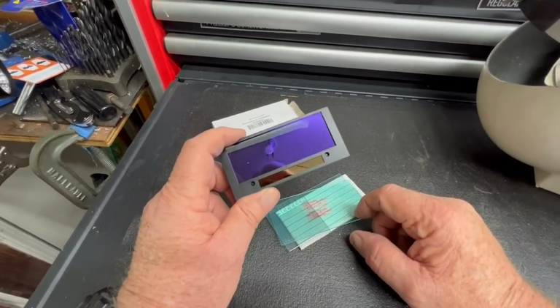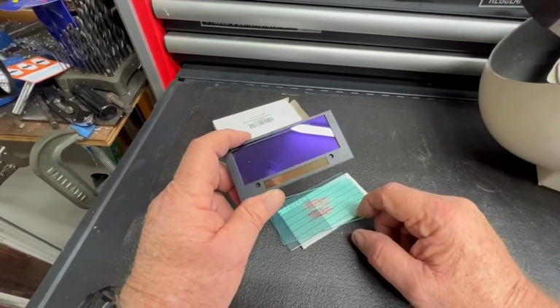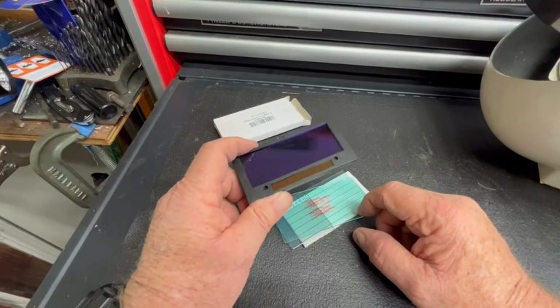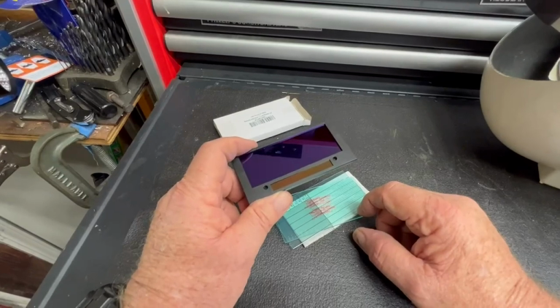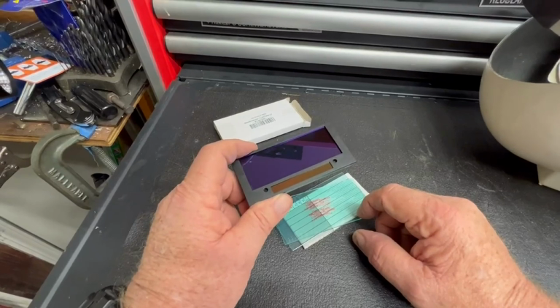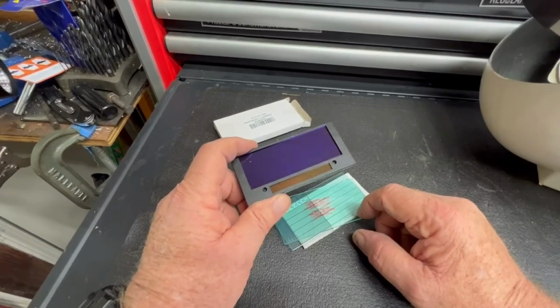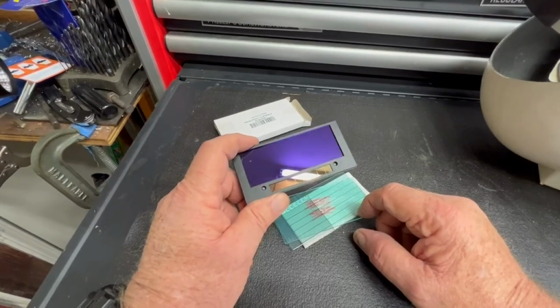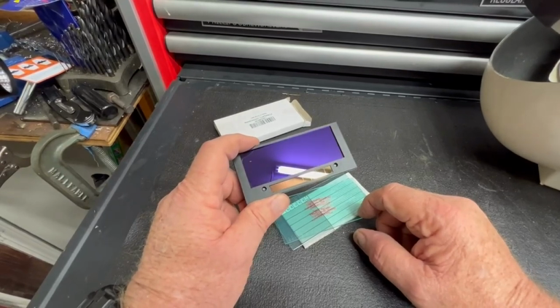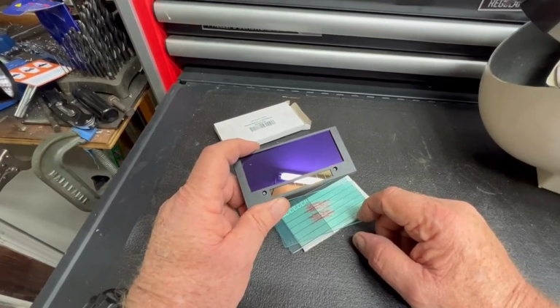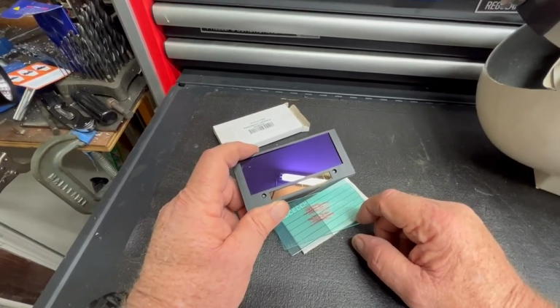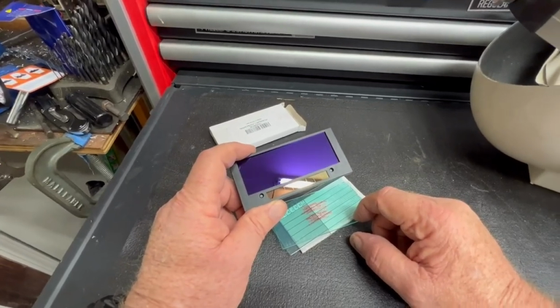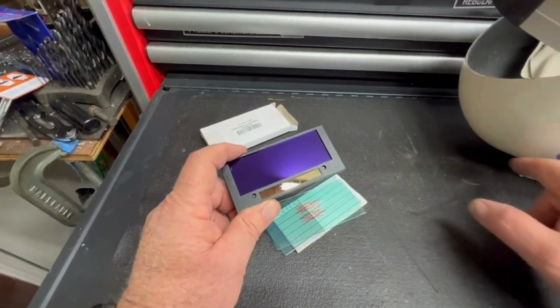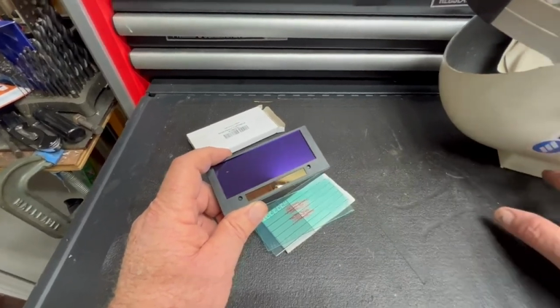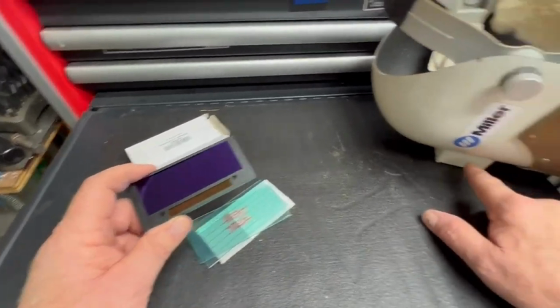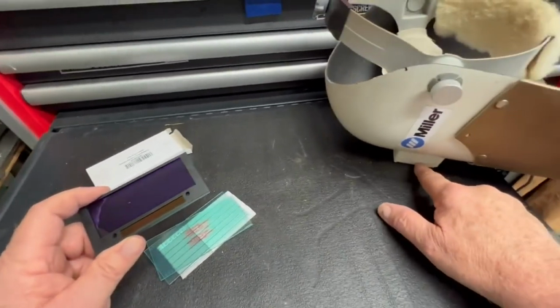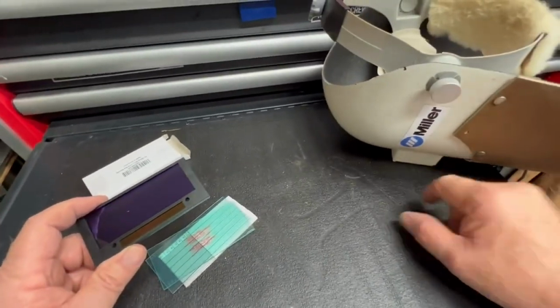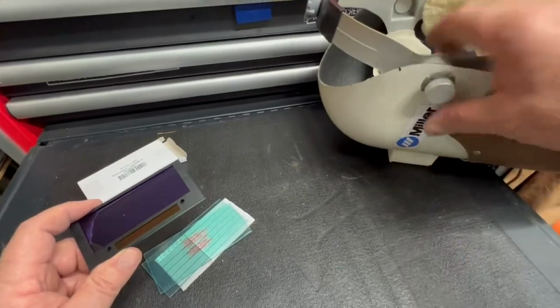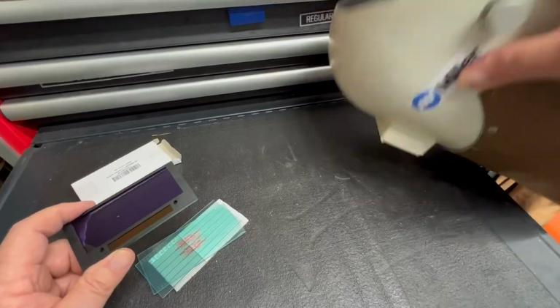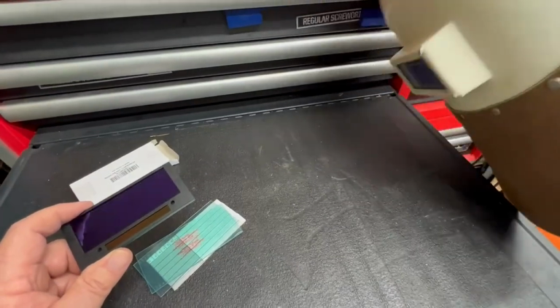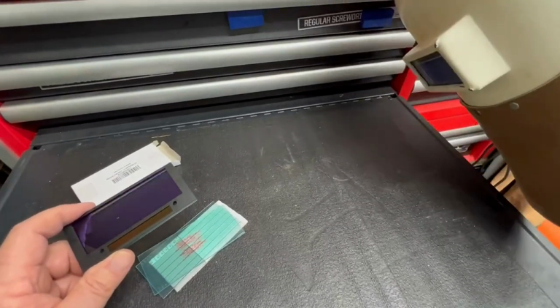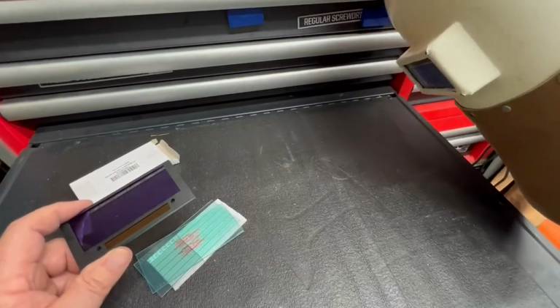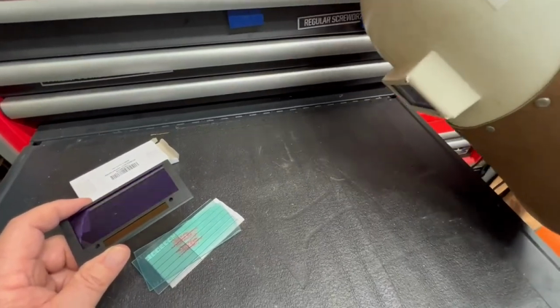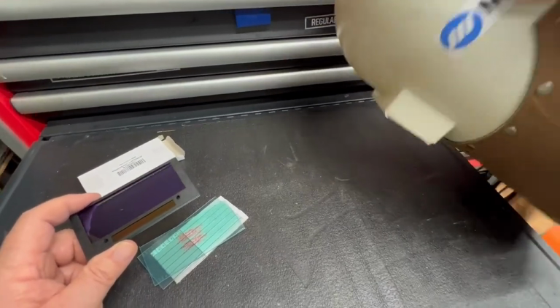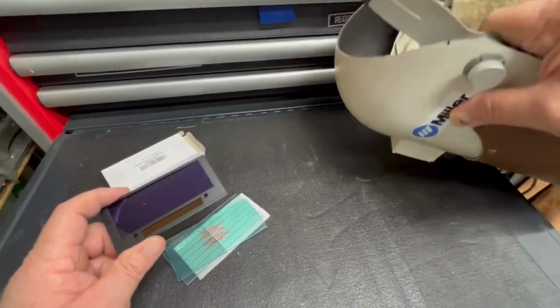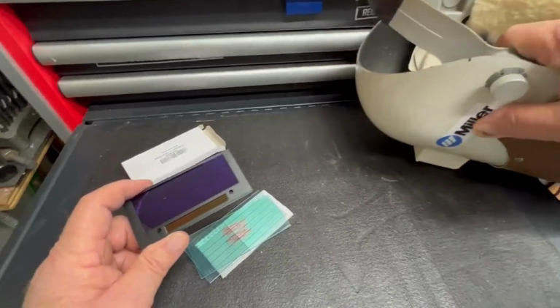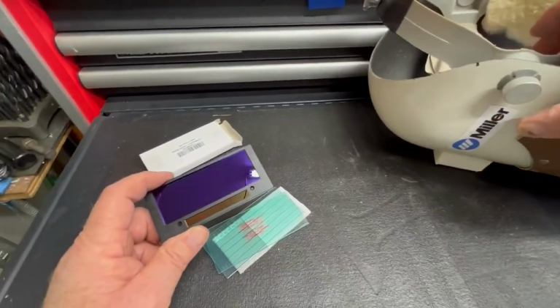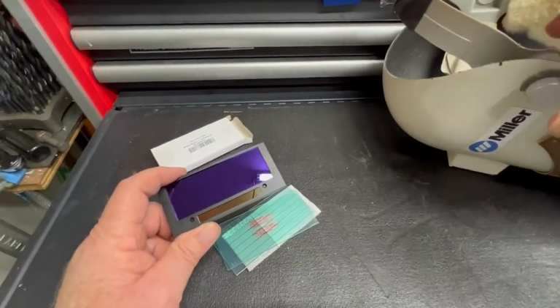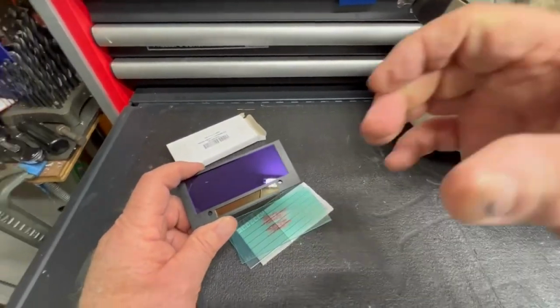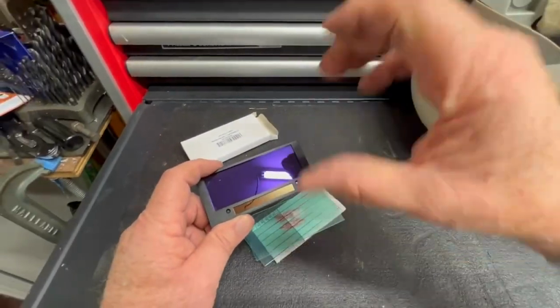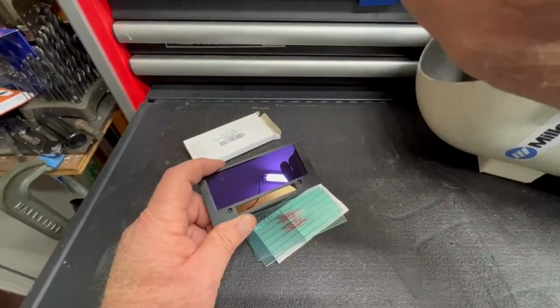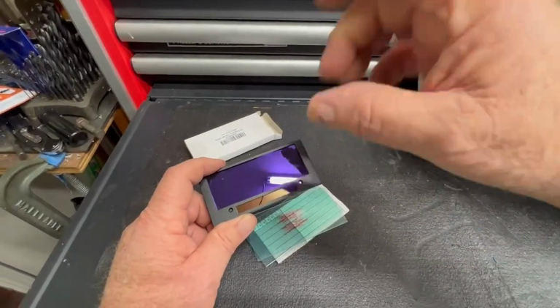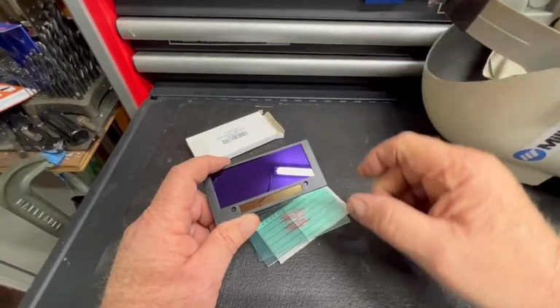I don't use these for grinding in the hood very much. If you have a flip-up front, which I have on my other hood, that's a better alternative — flip the lens up and out of the way.